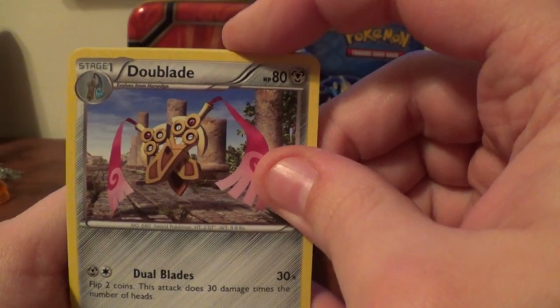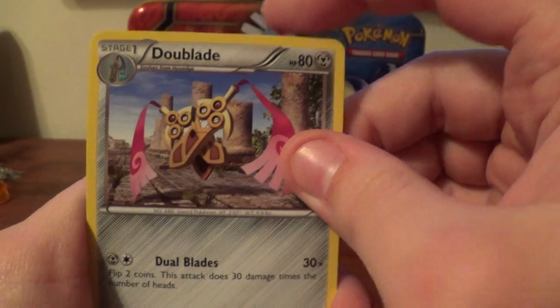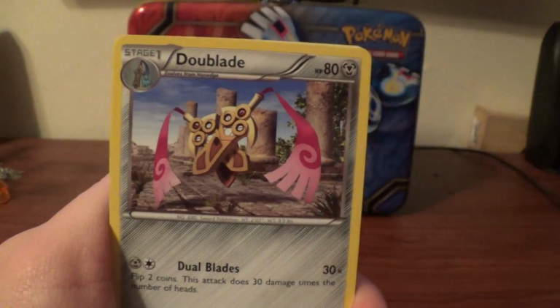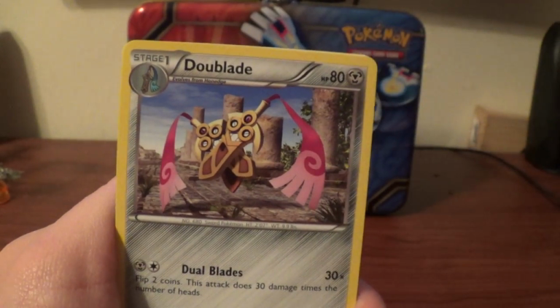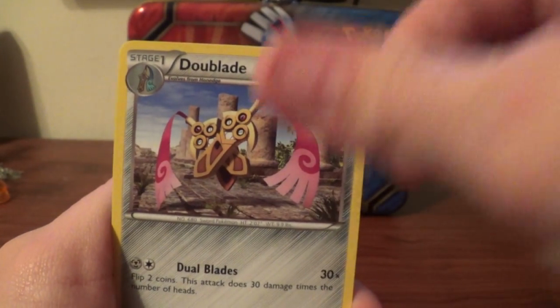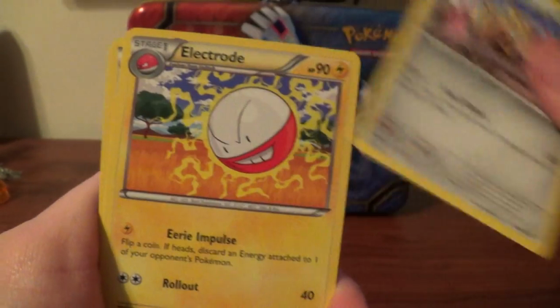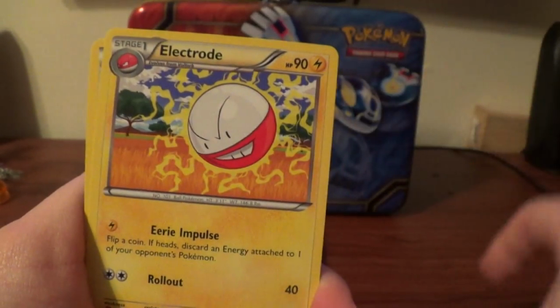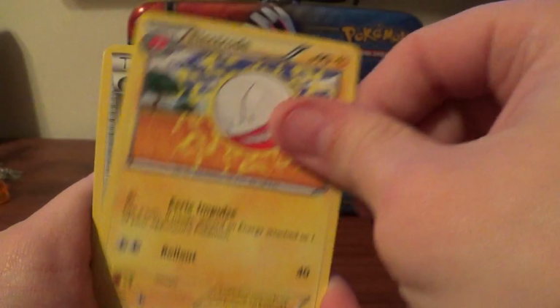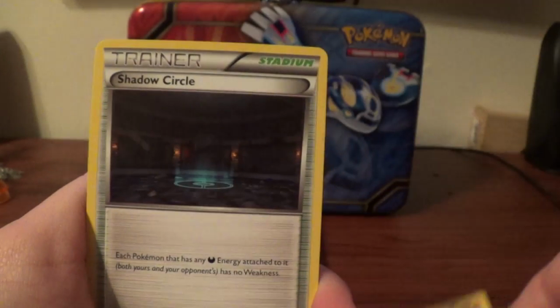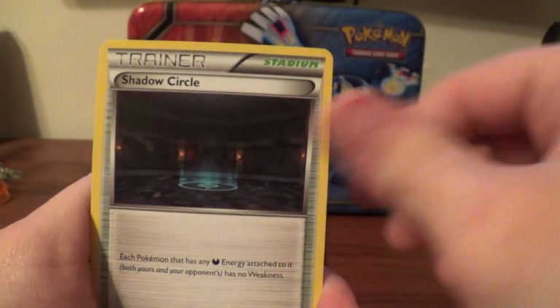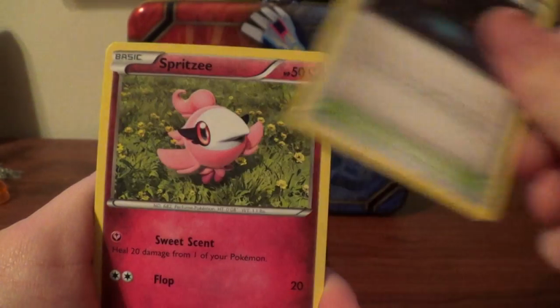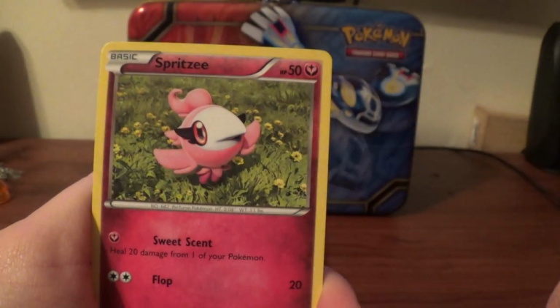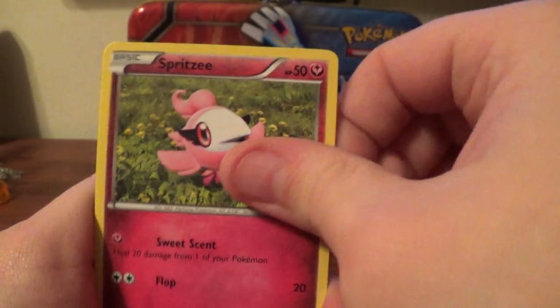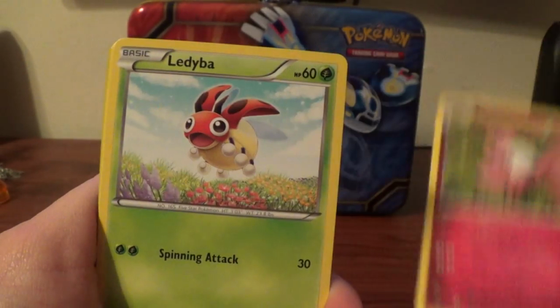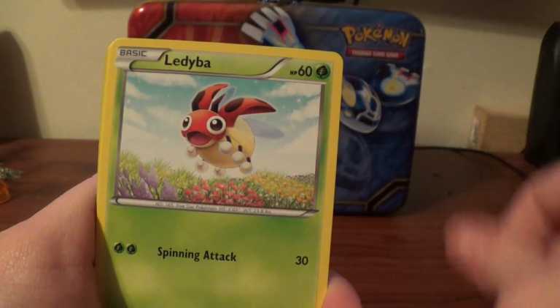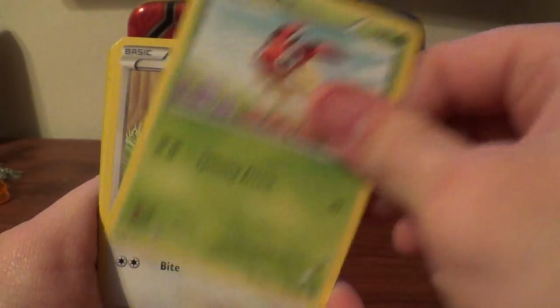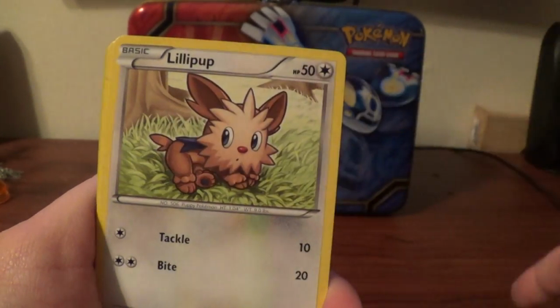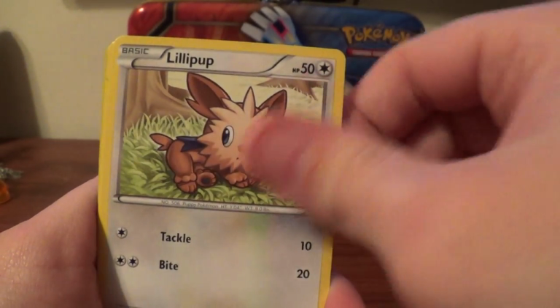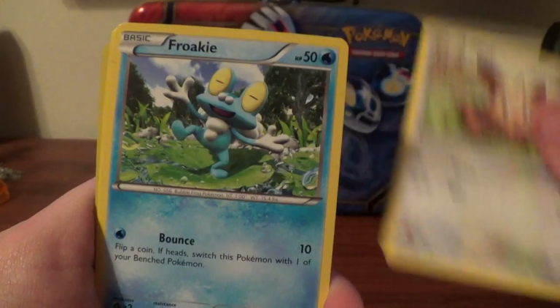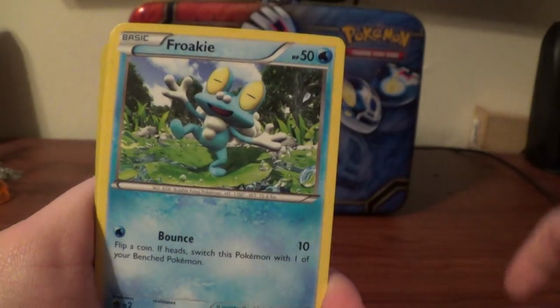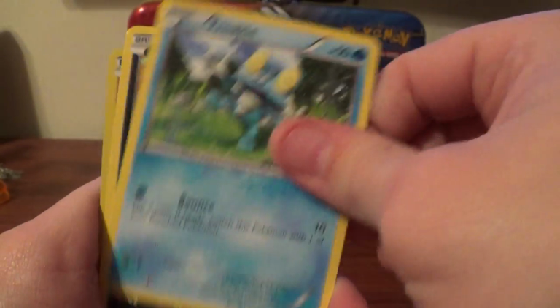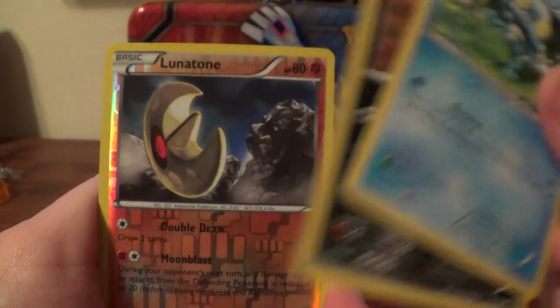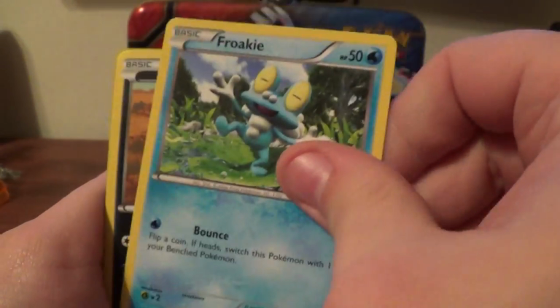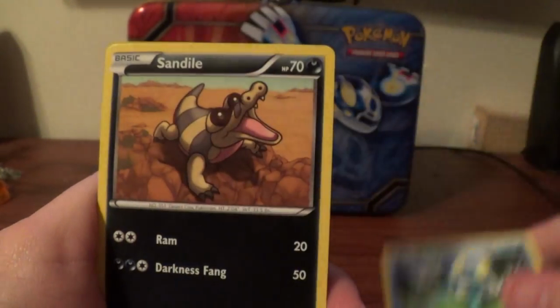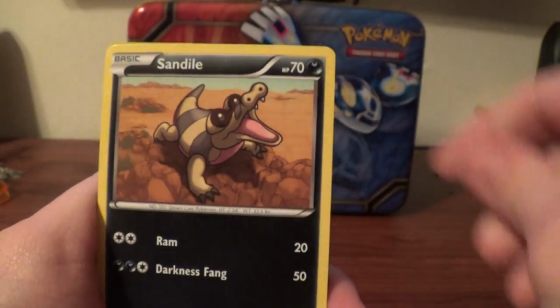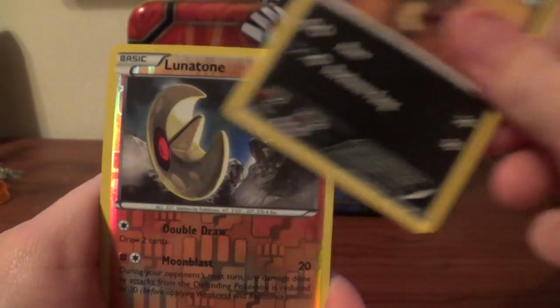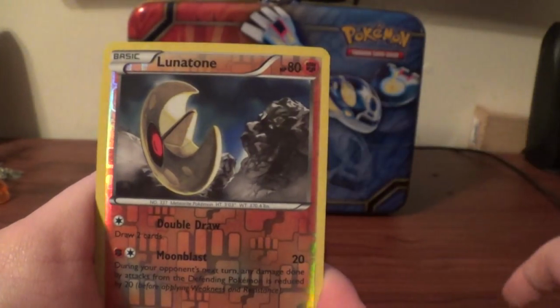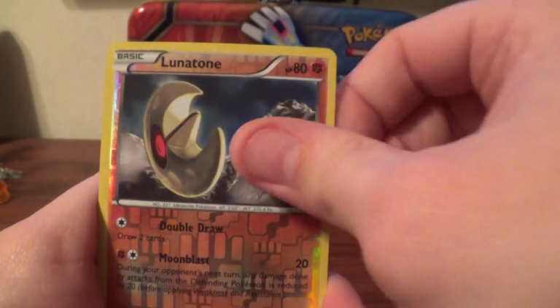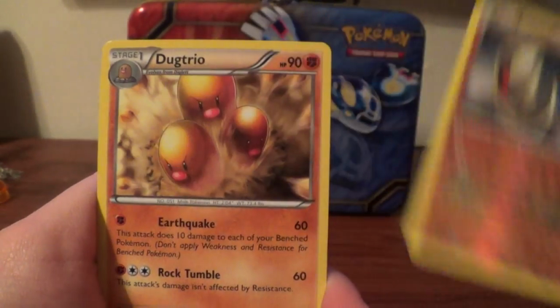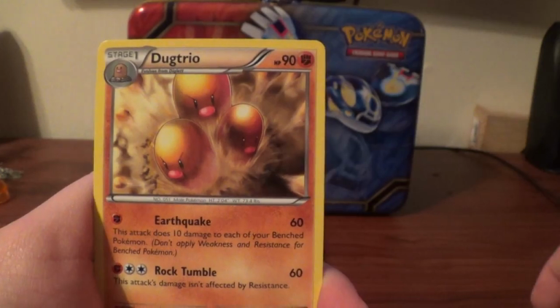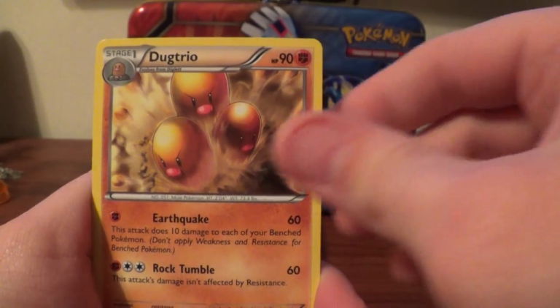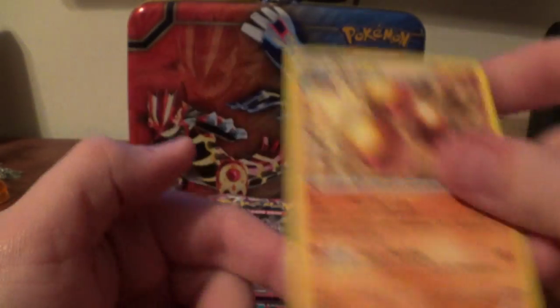Alright. DuBlade, Electrode, Shadow Circle, Spritzy, Lidipop, Lidipop, Perocchi, Sand Isle, Lunatone, and Dugtrio Rare.